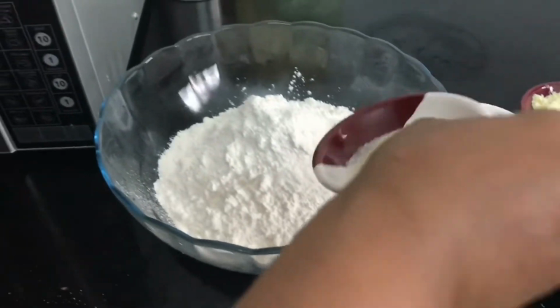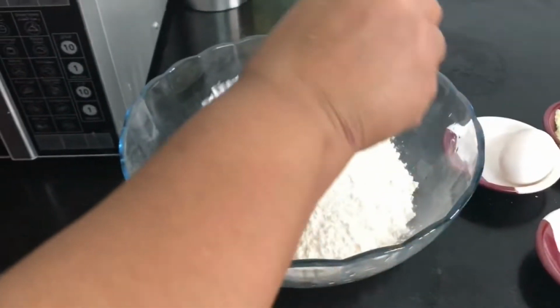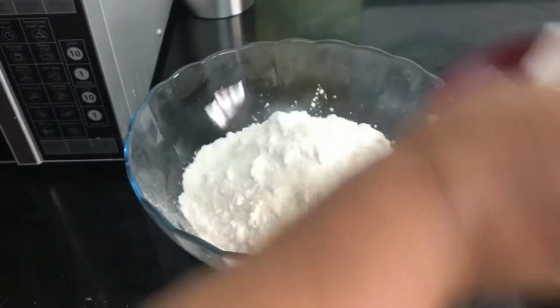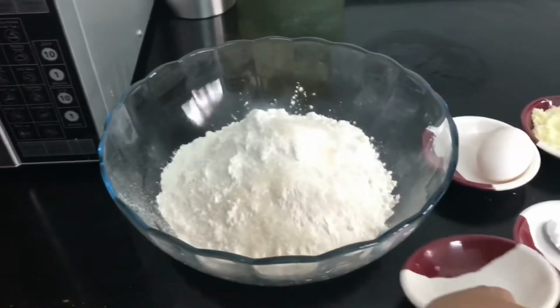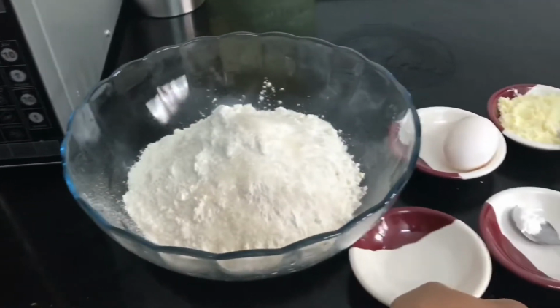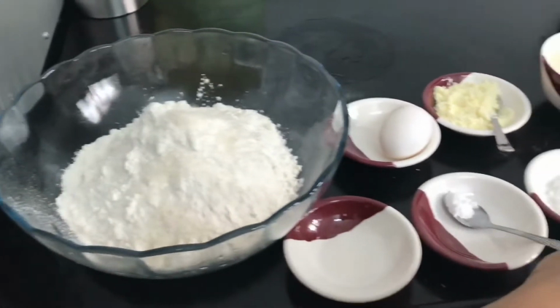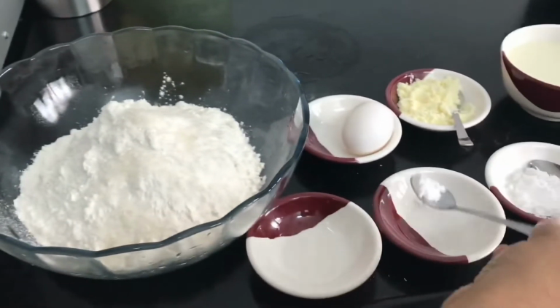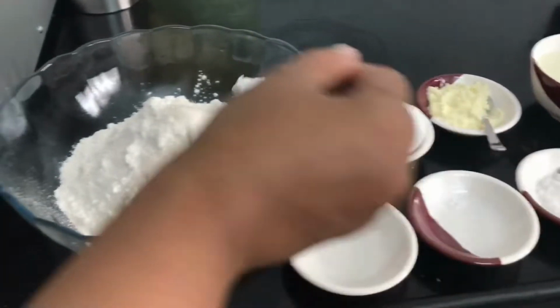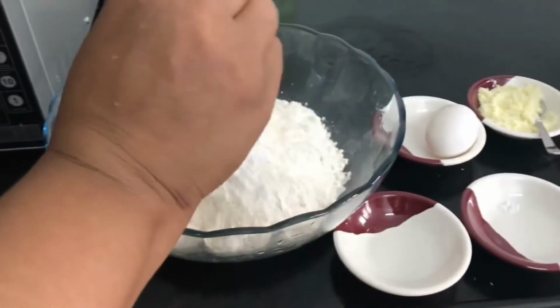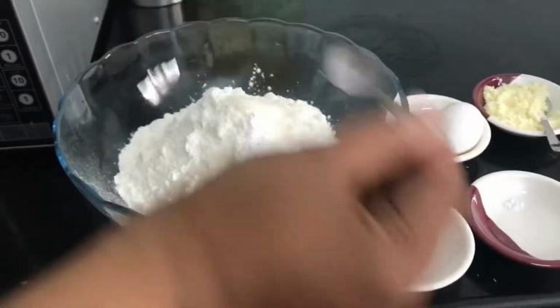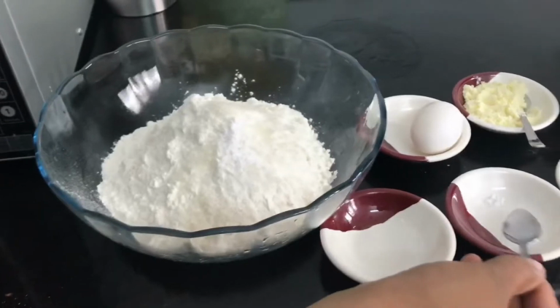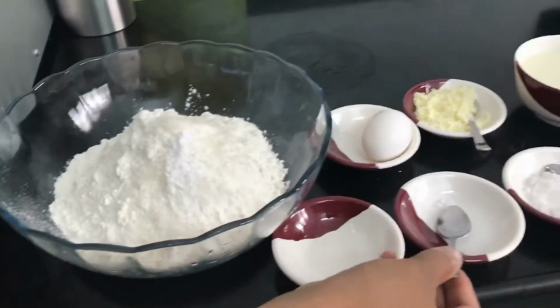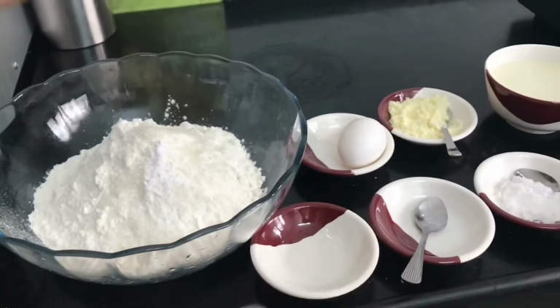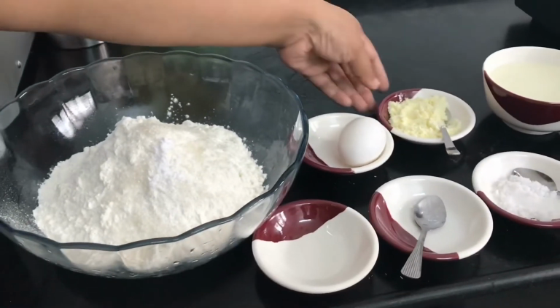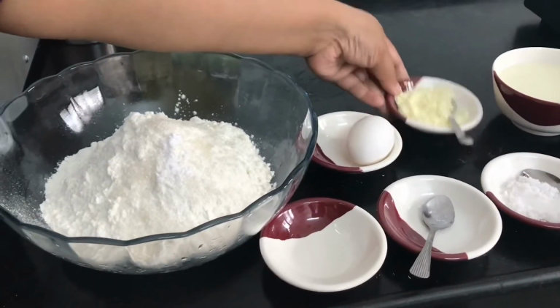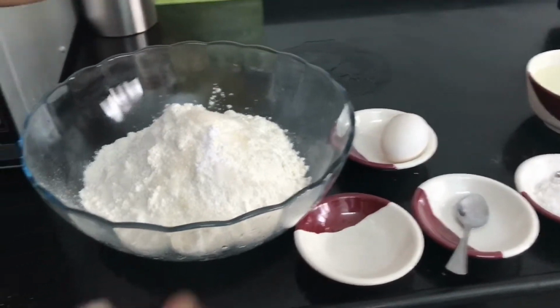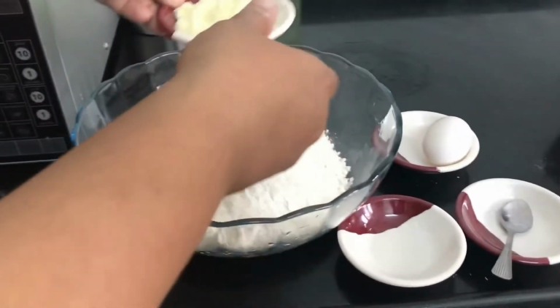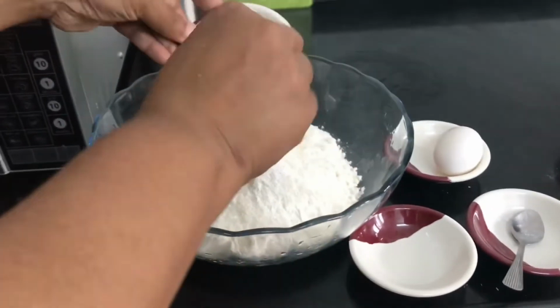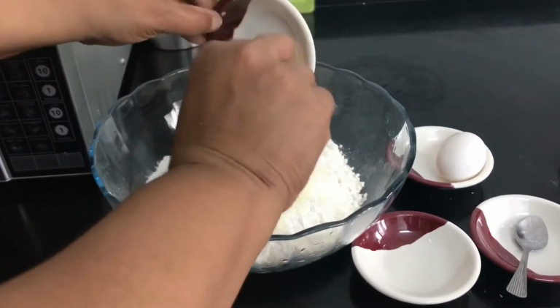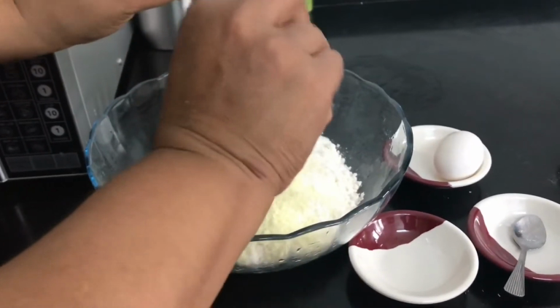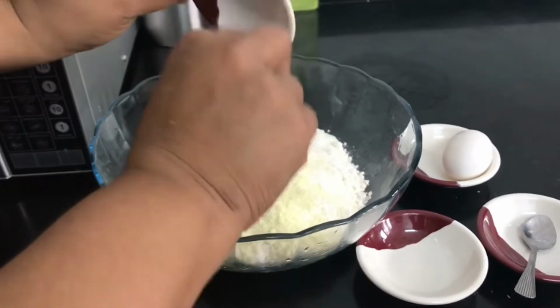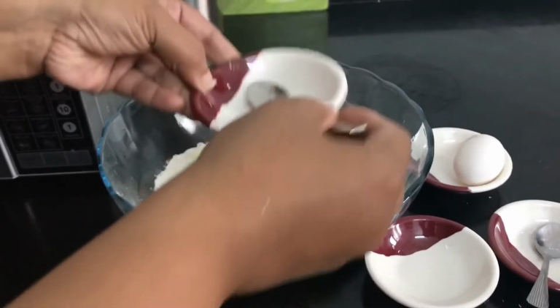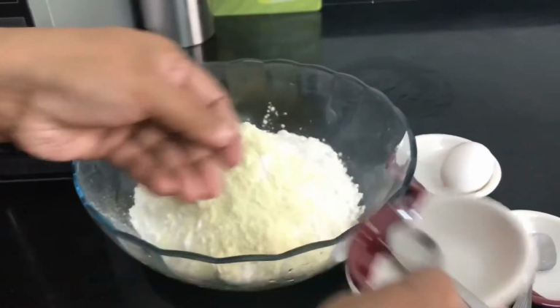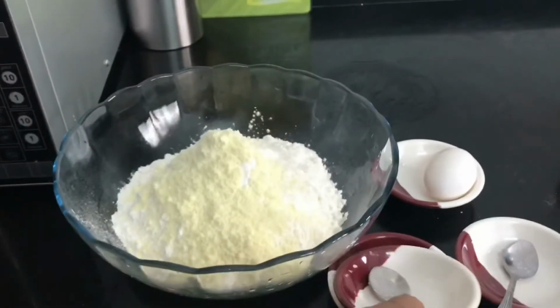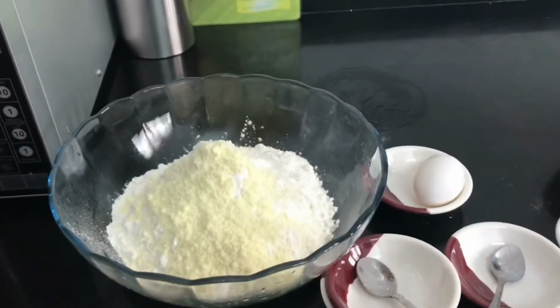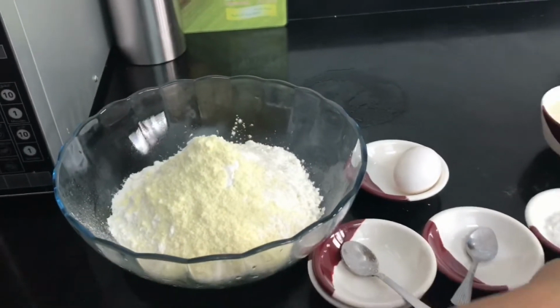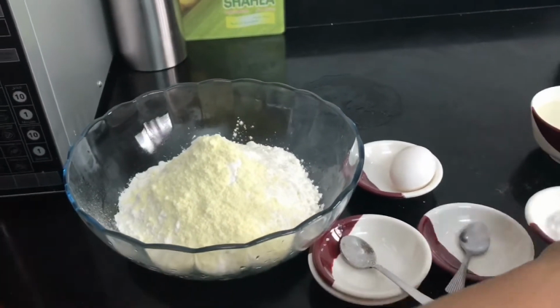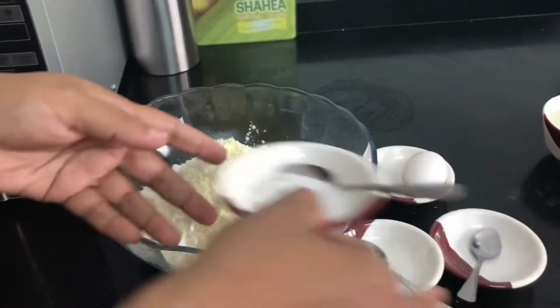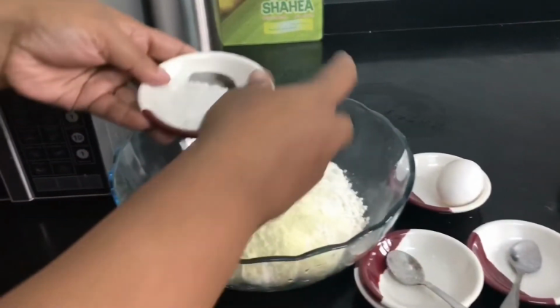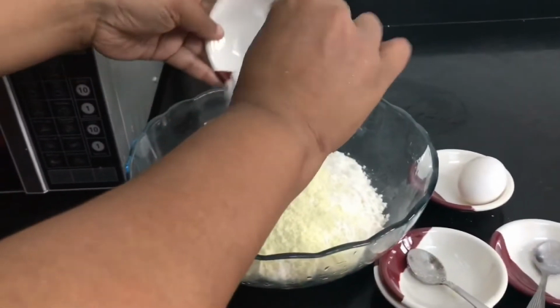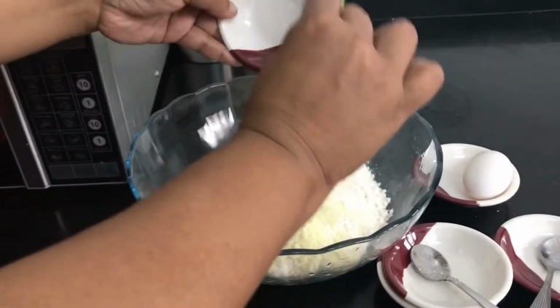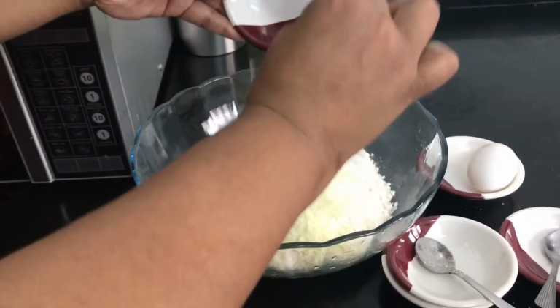Now add the maida in a bowl. Add sugar, baking powder, milk powder, salt.